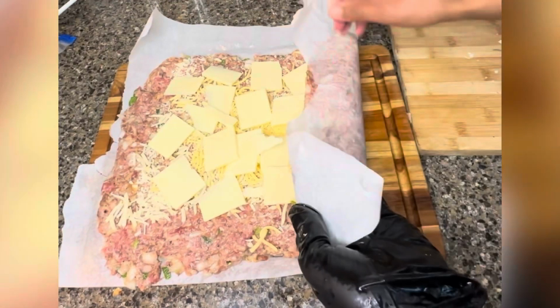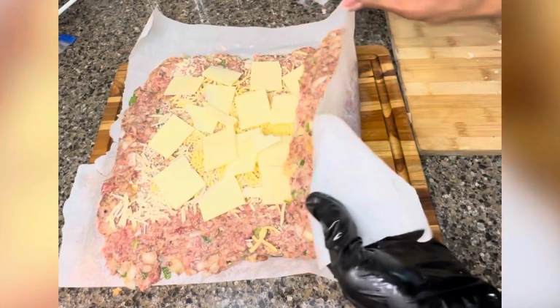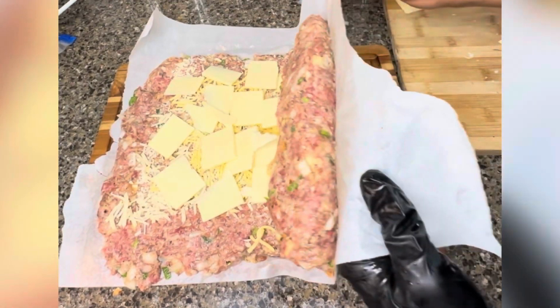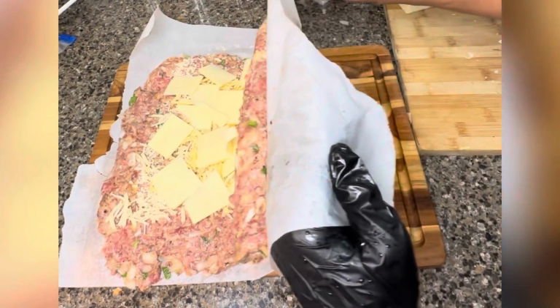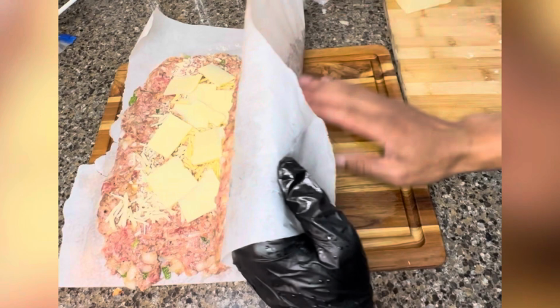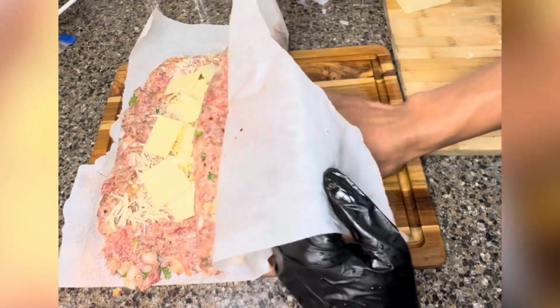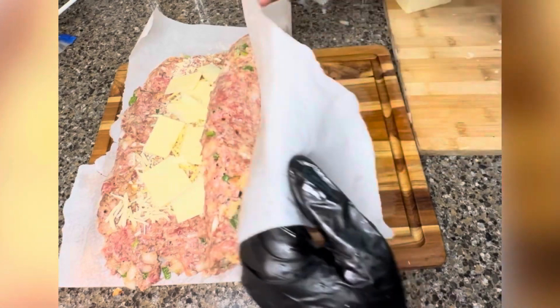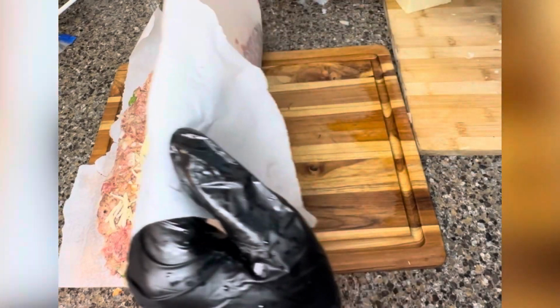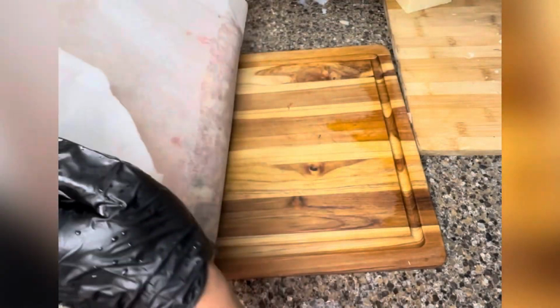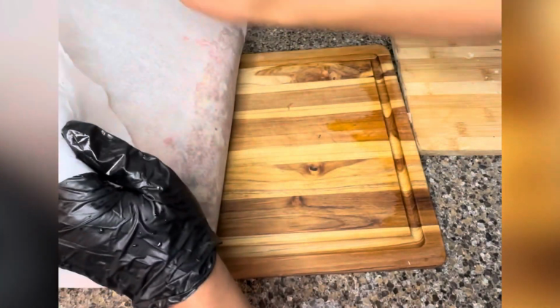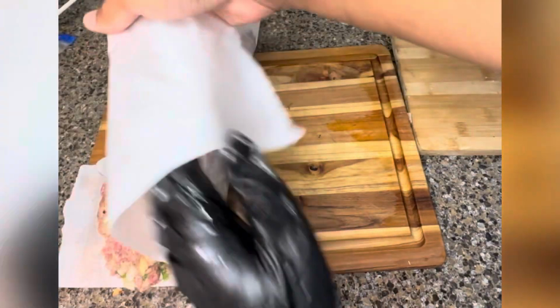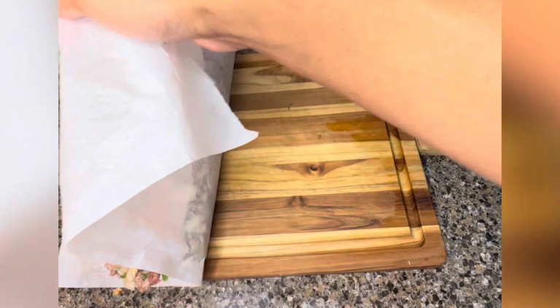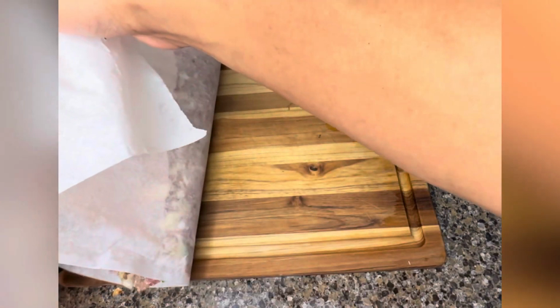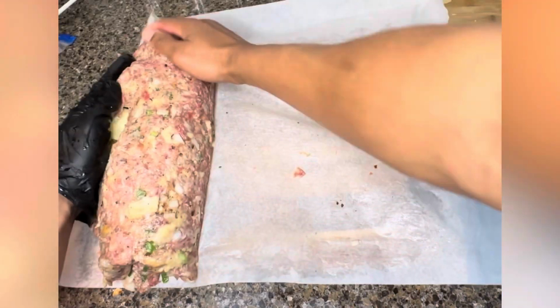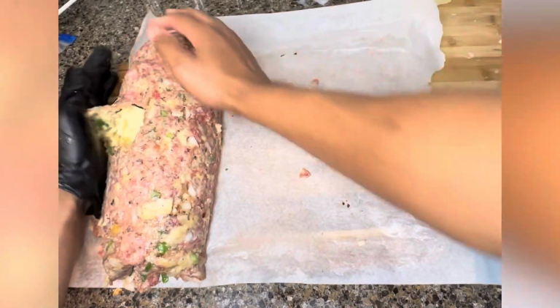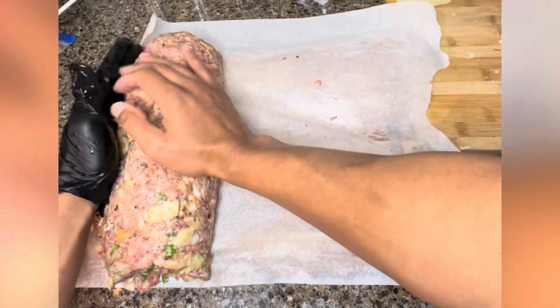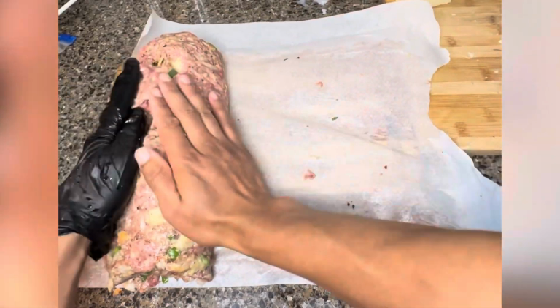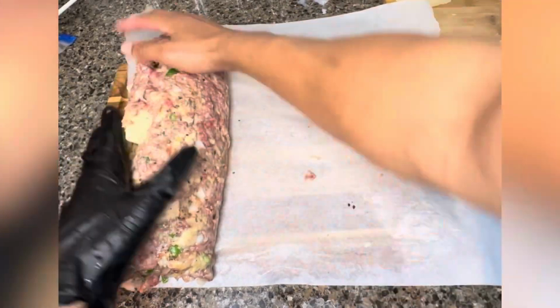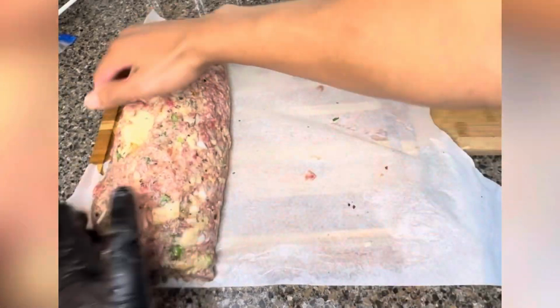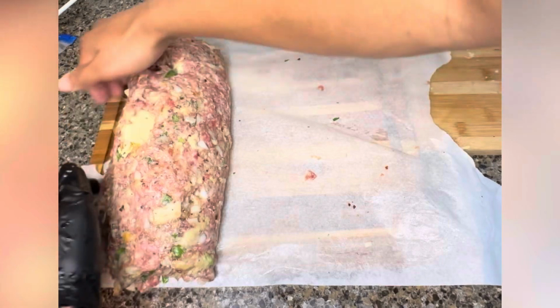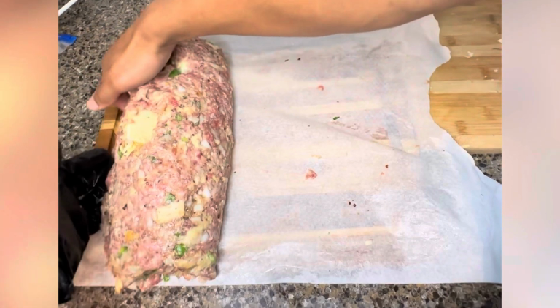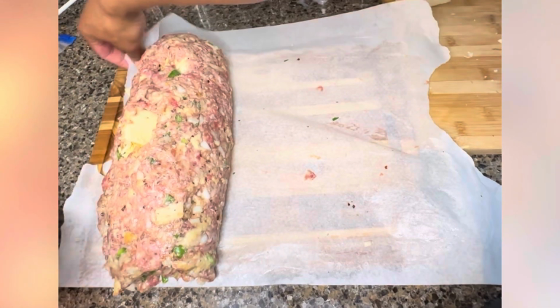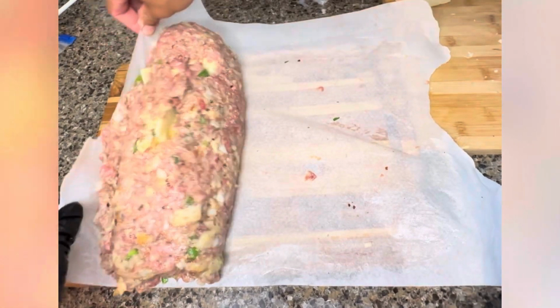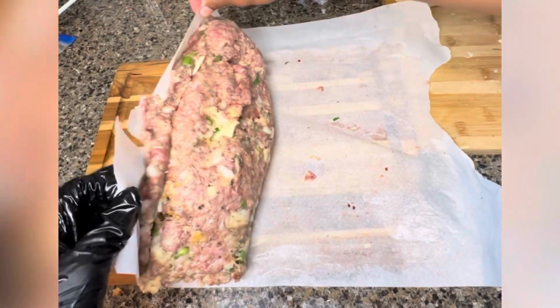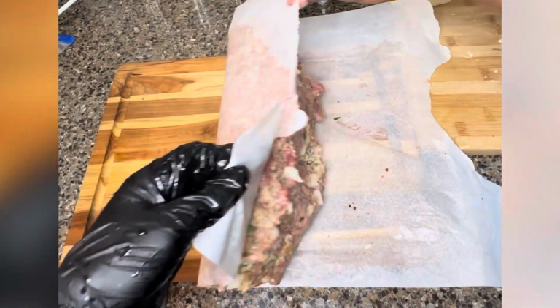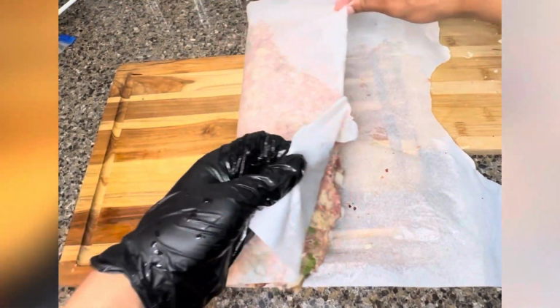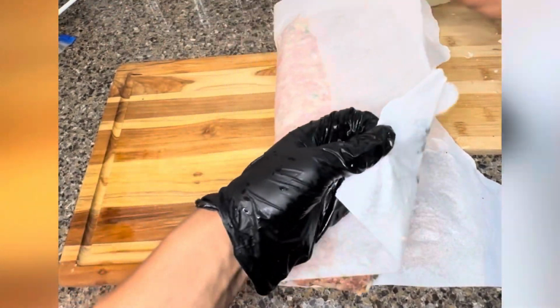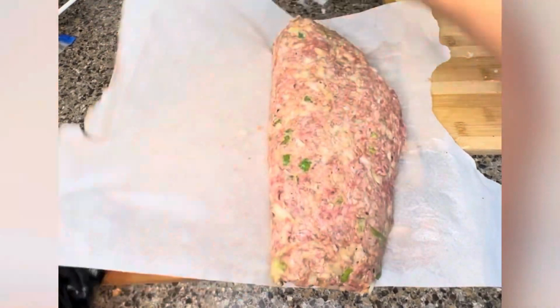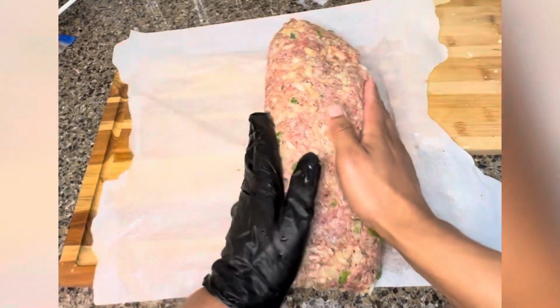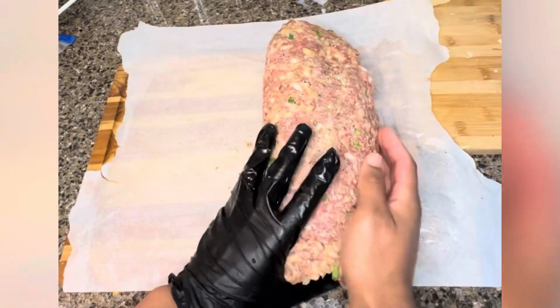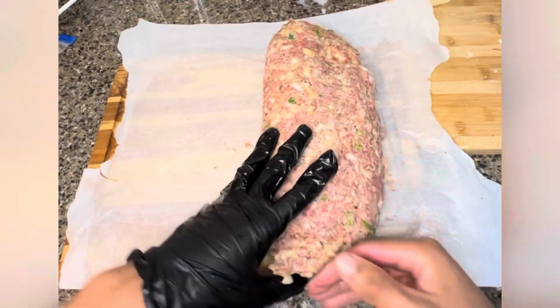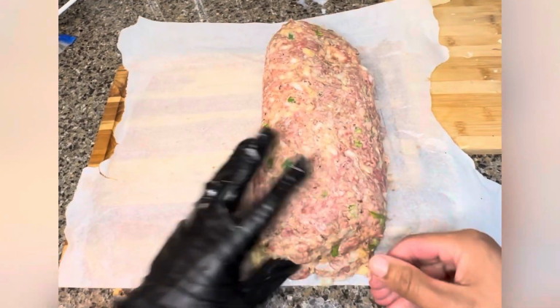We're rolling it now. Roll it up — bit tricky, but parchment paper helps. I'm coming back this way a little bit just to kind of squeeze it all together, and you want to form it to make a shape.